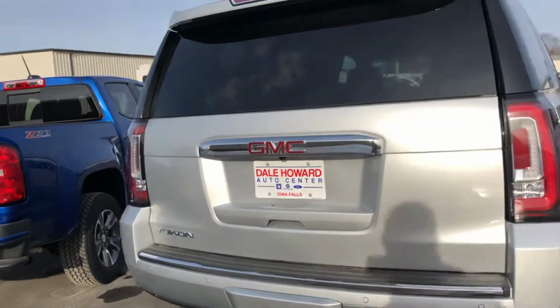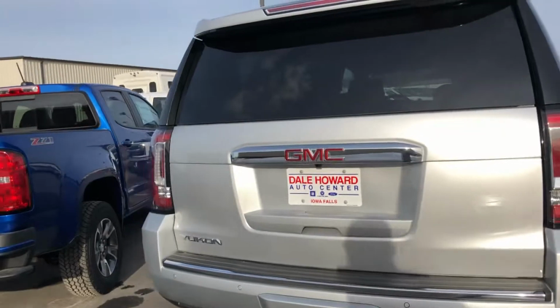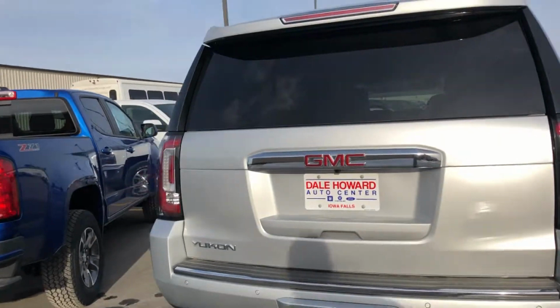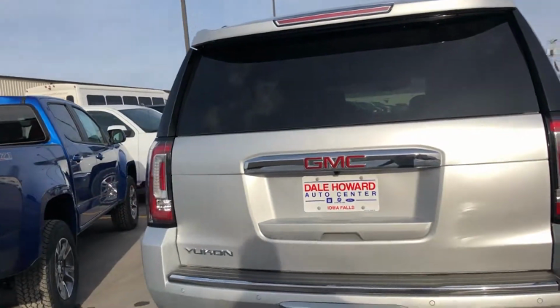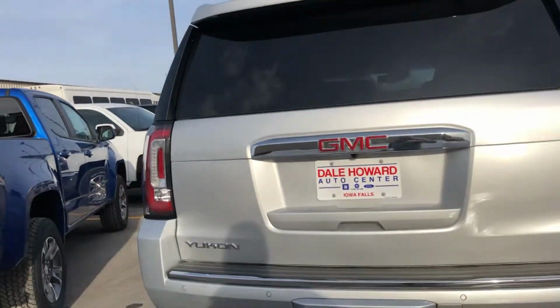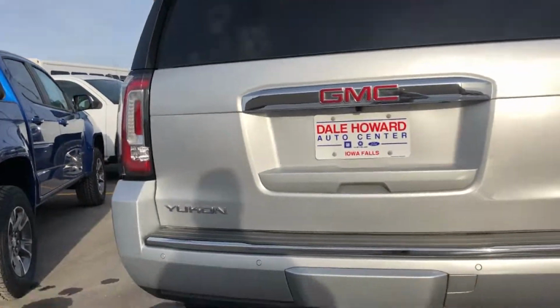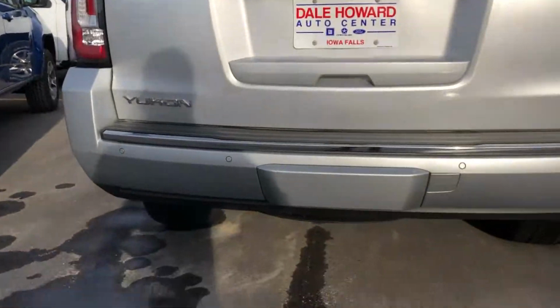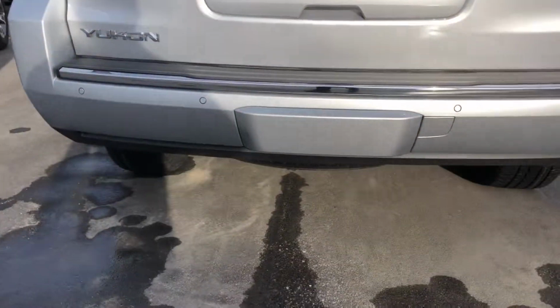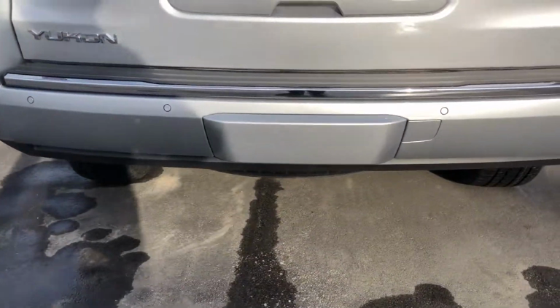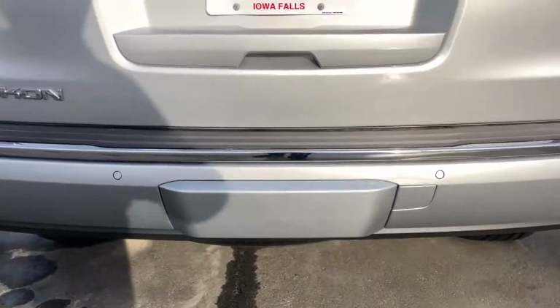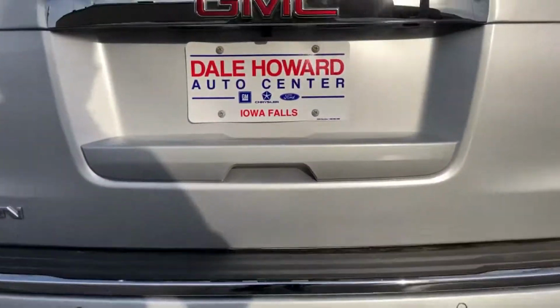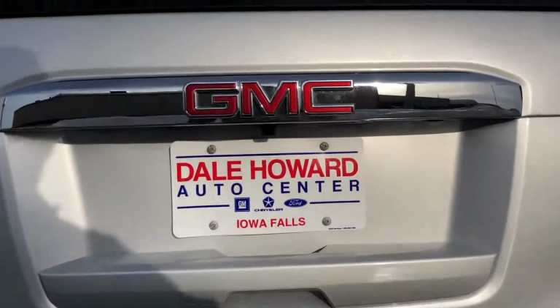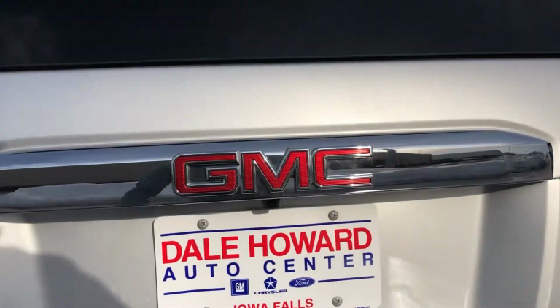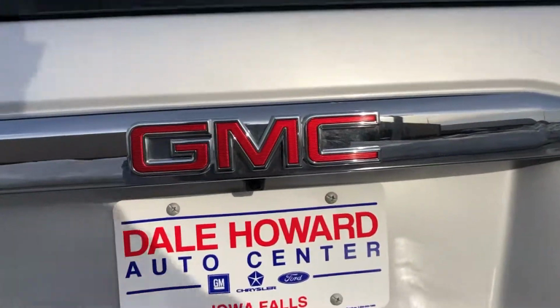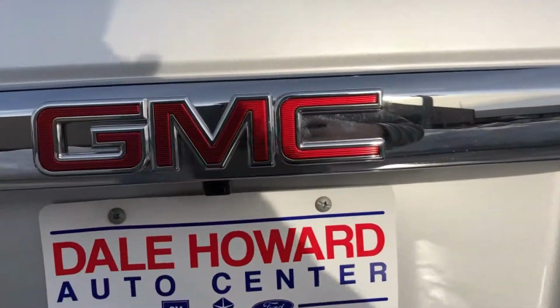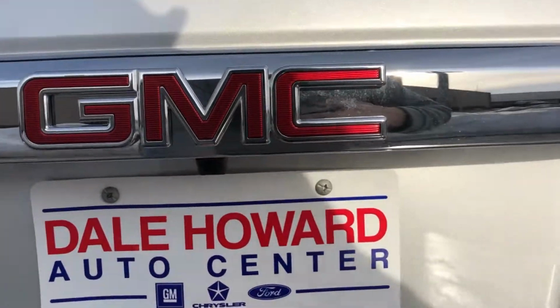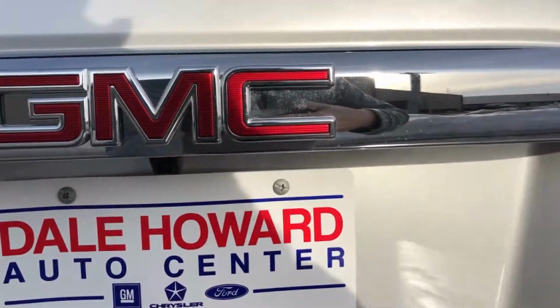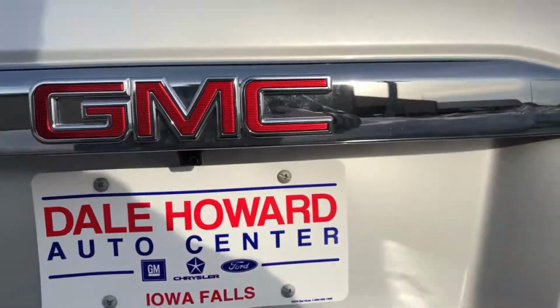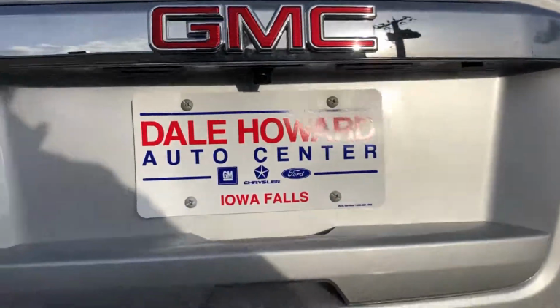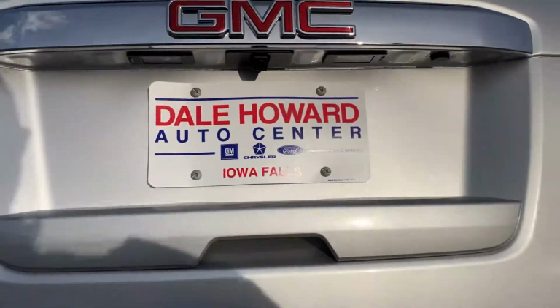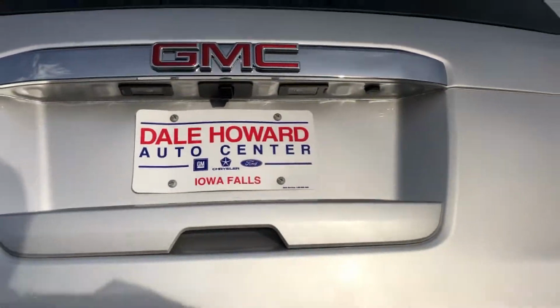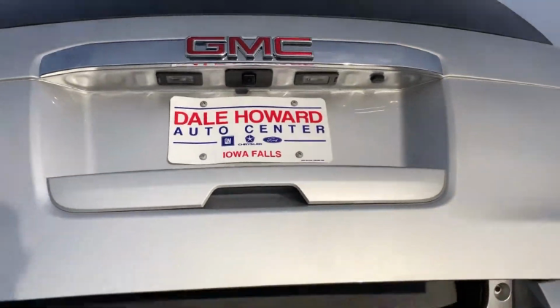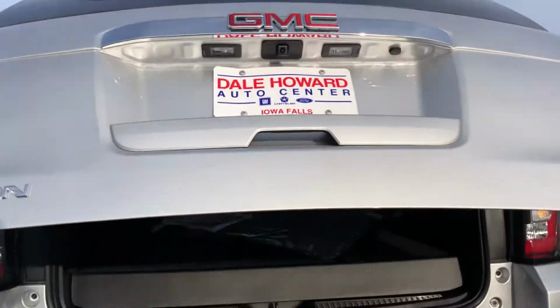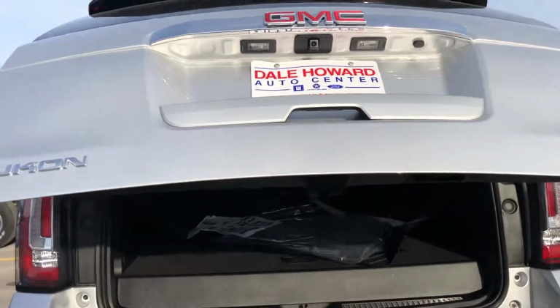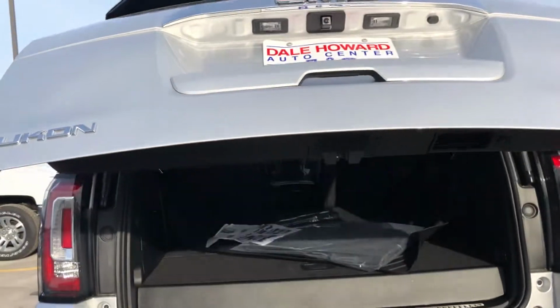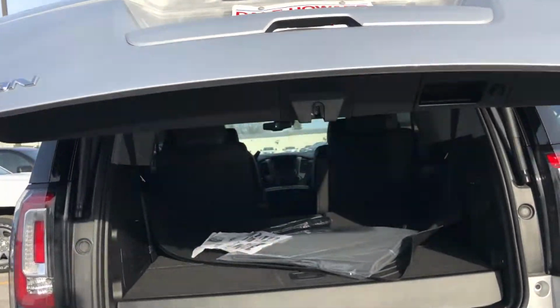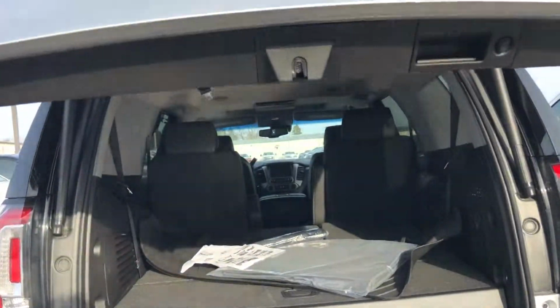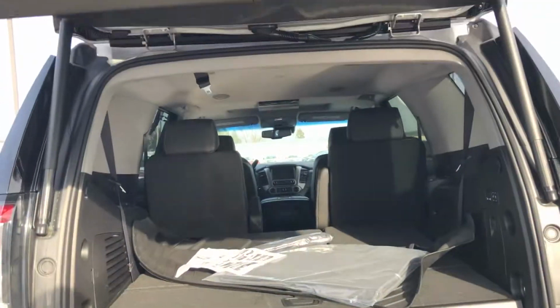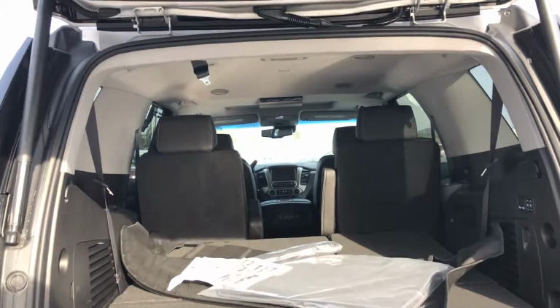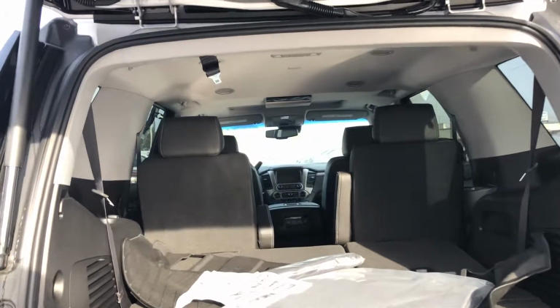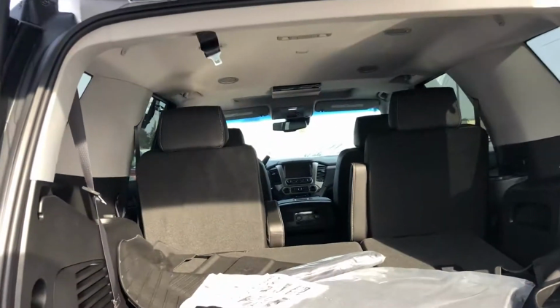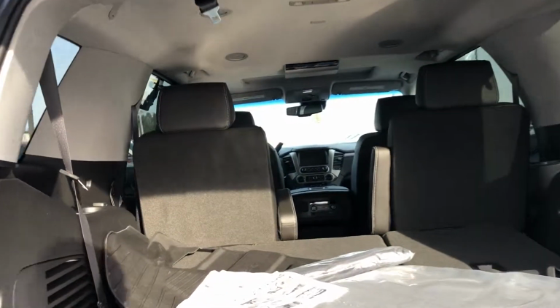Coming around the back side here, you got the hitch cover for the hidden hitch. You got power lift gate, plus also in here you do have the power folding third row and second row seats.